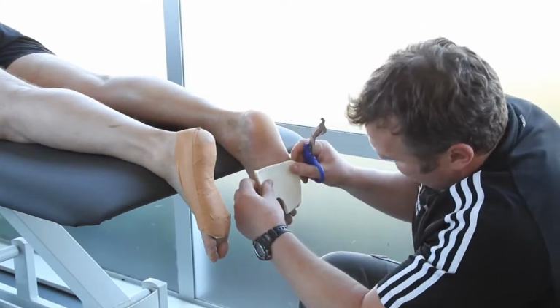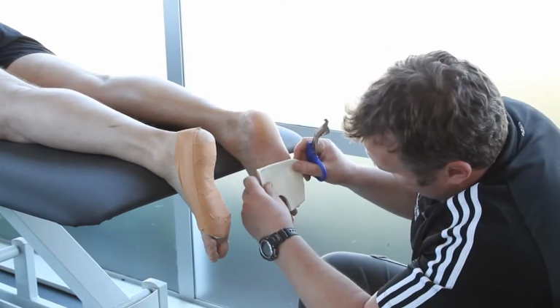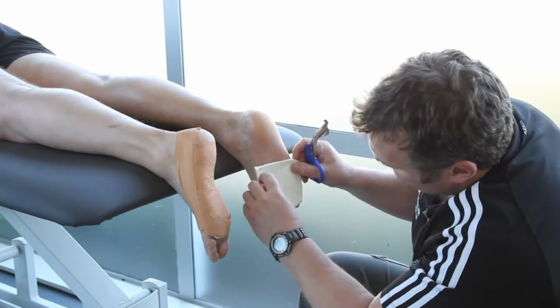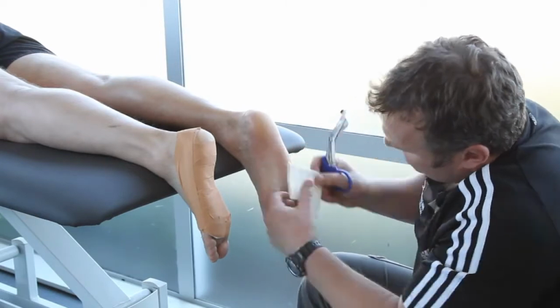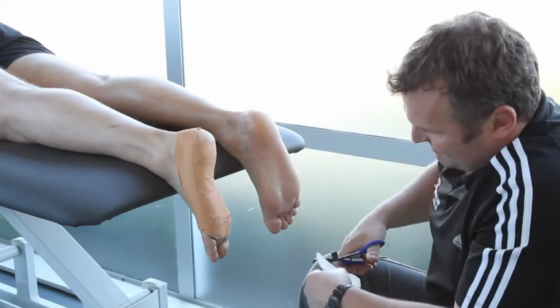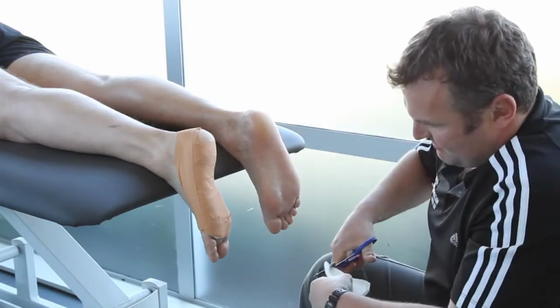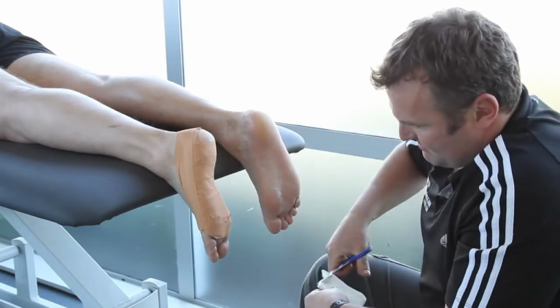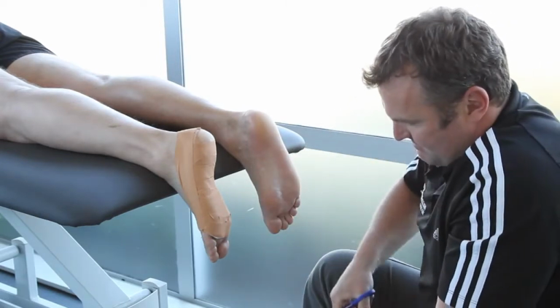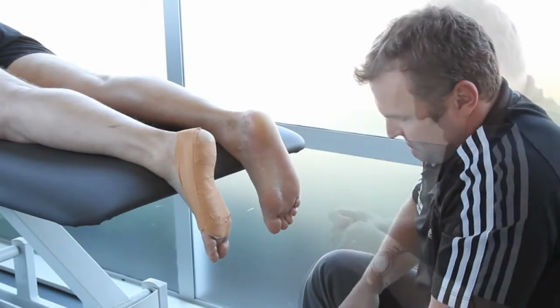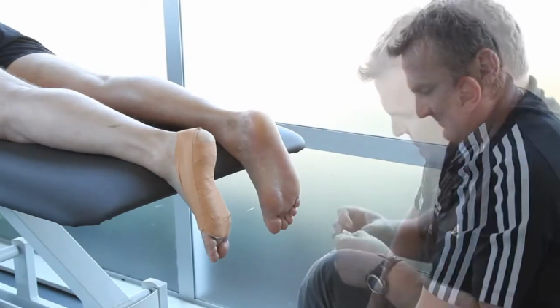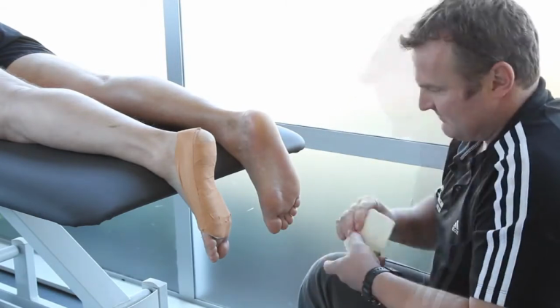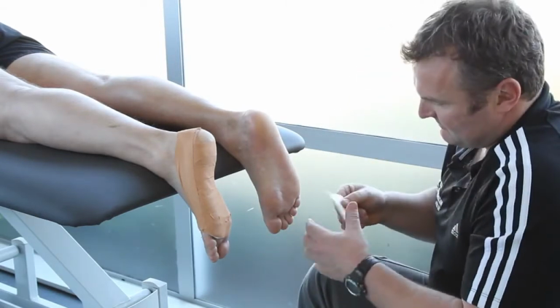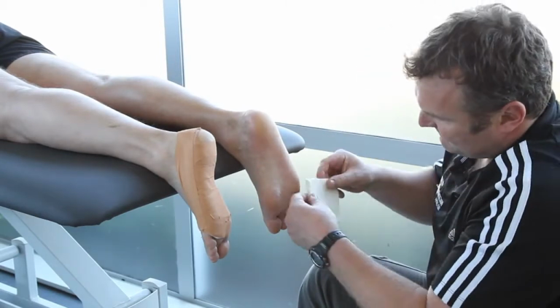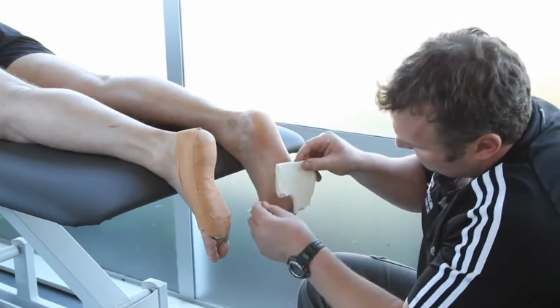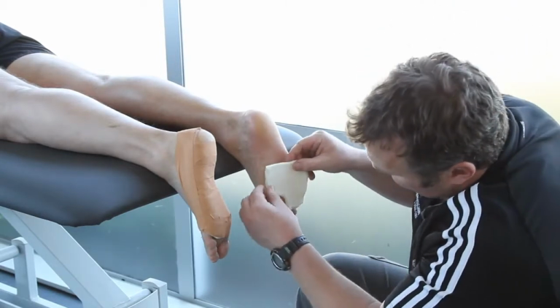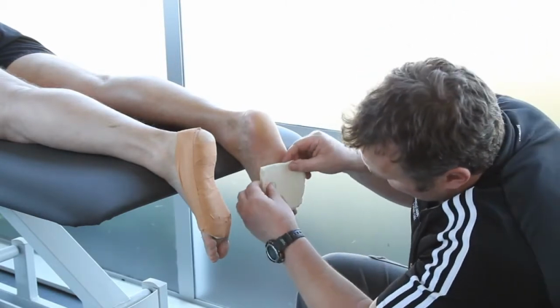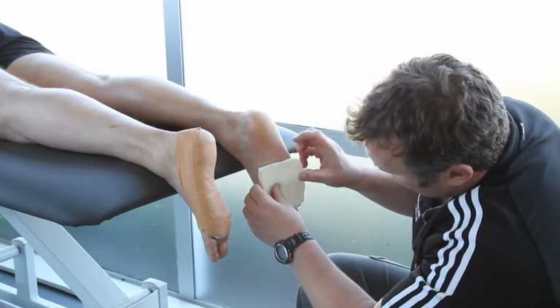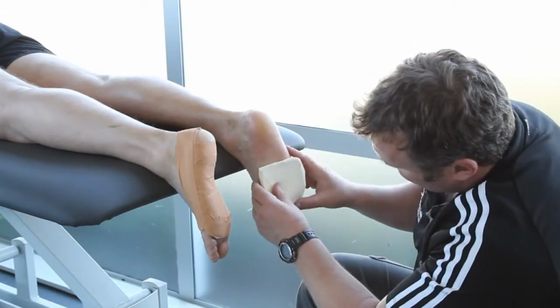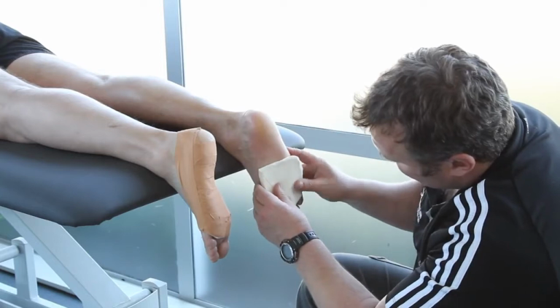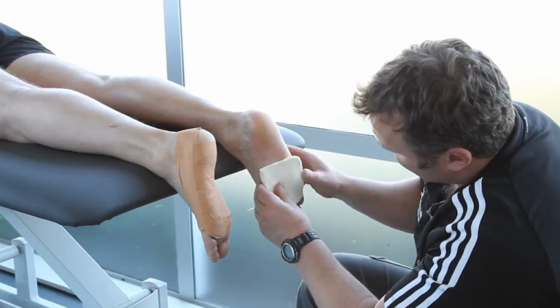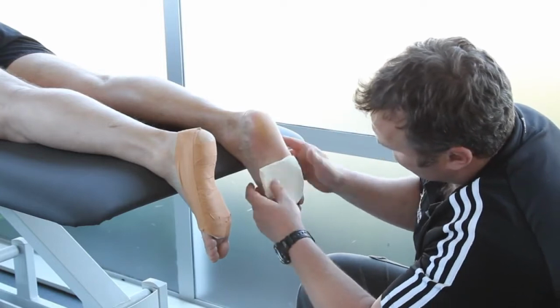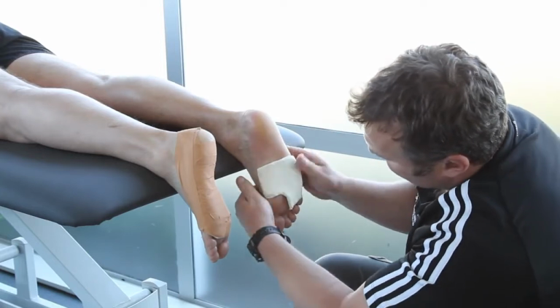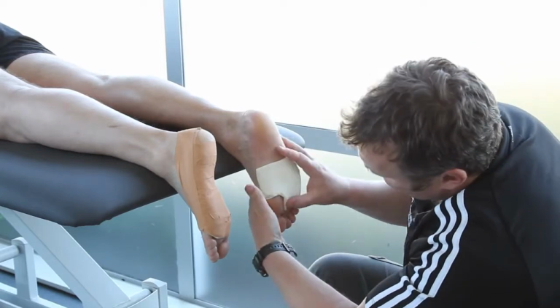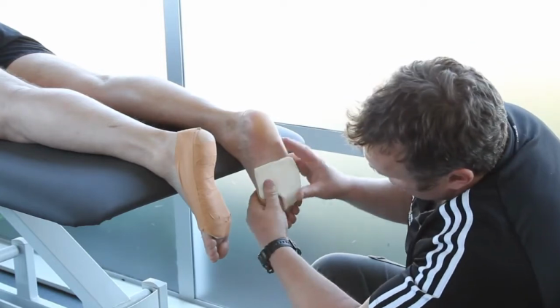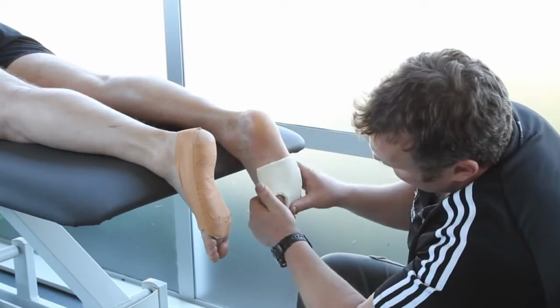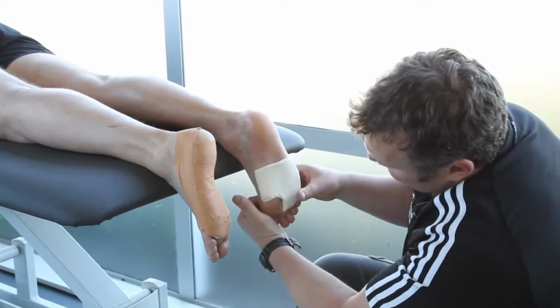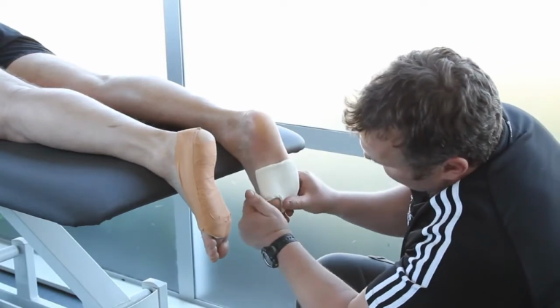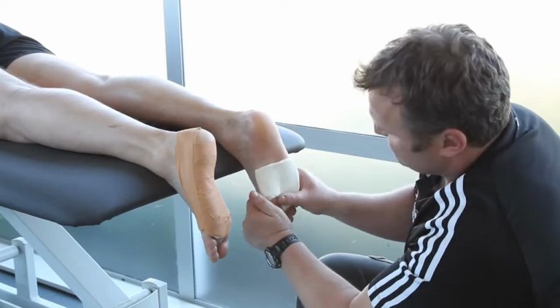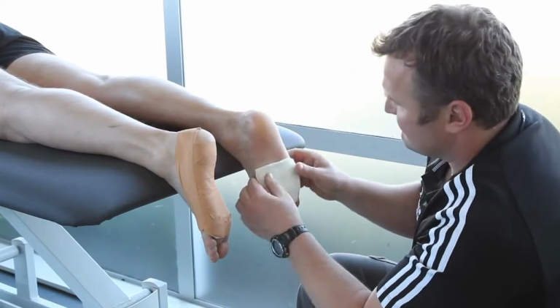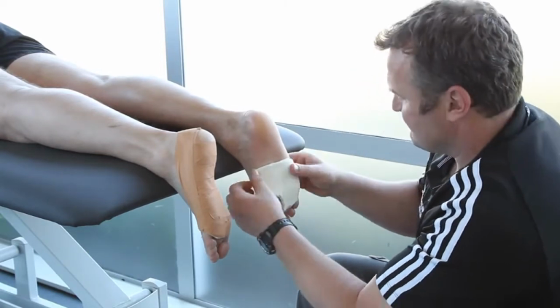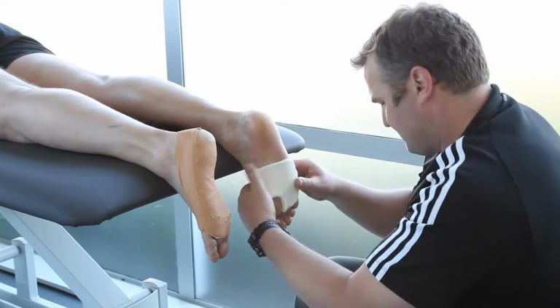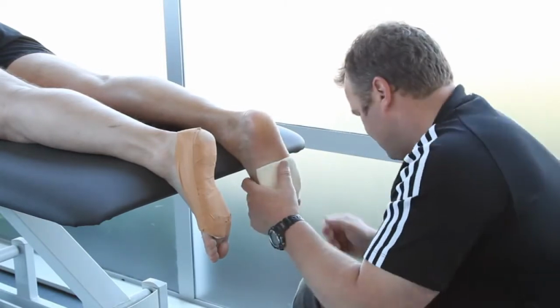Doug uses a piece of self-adhesive felt and cuts it into the shape of a kinetic wedge. He places it under the forefoot to allow the big toe joint to drop down, relieving tension through the tendon.